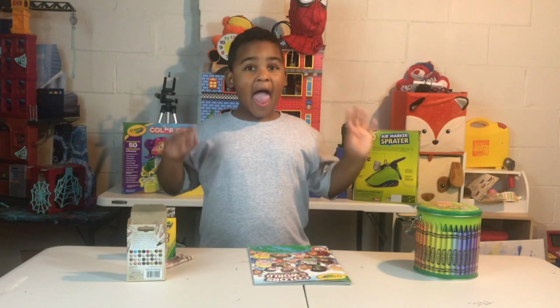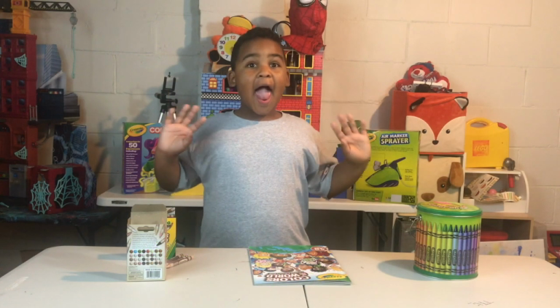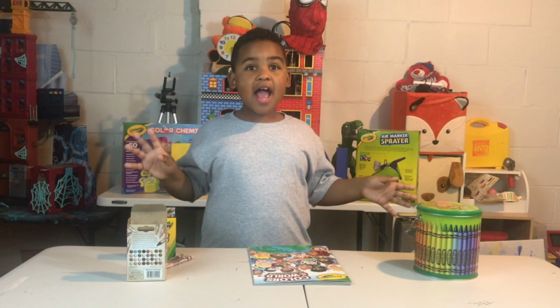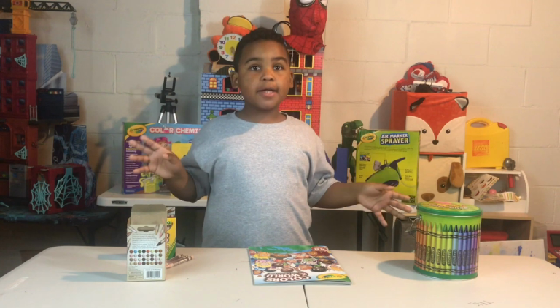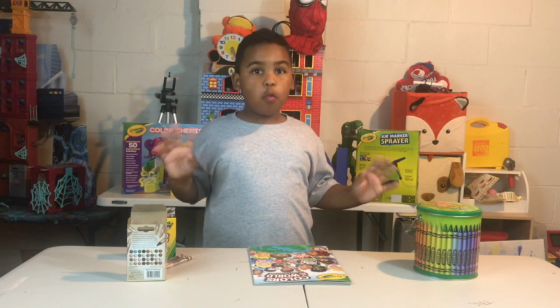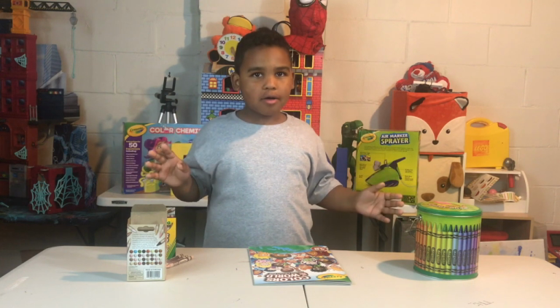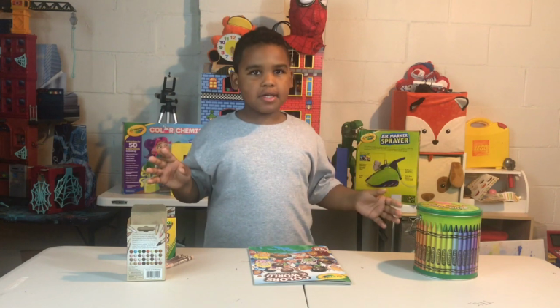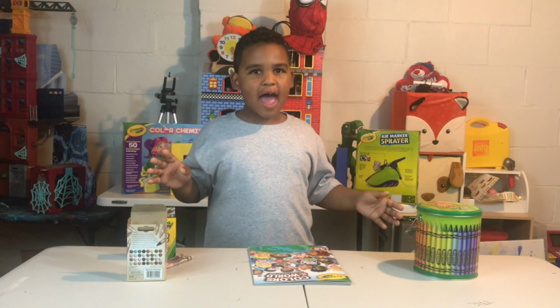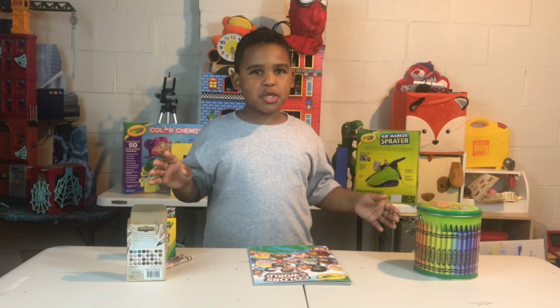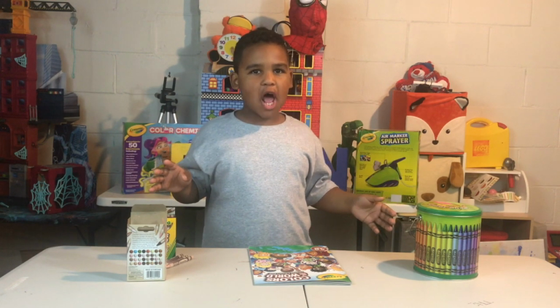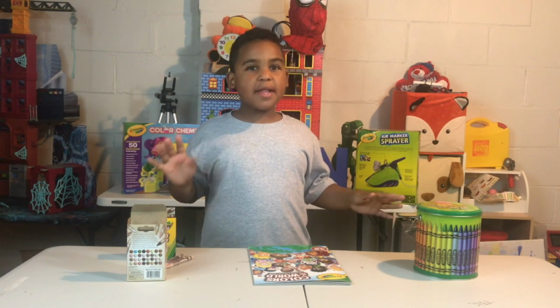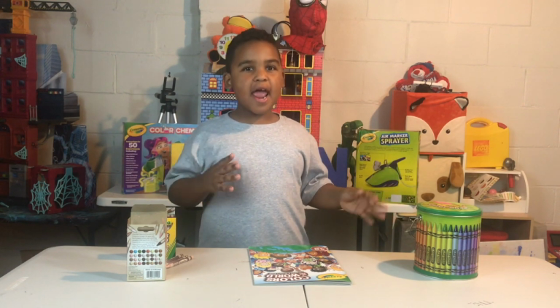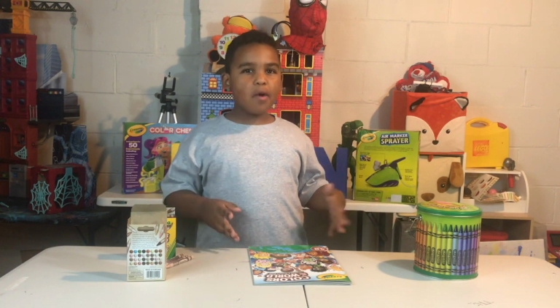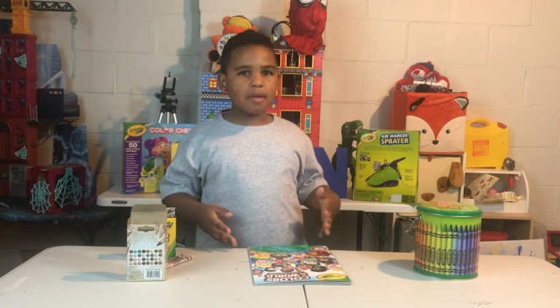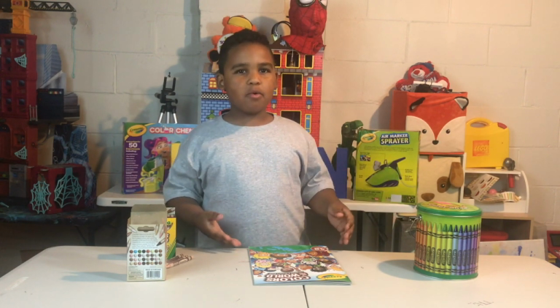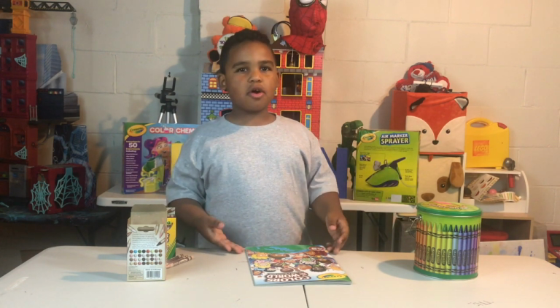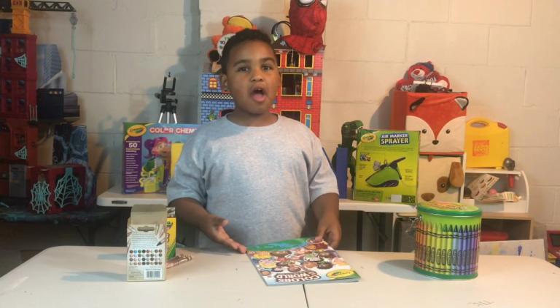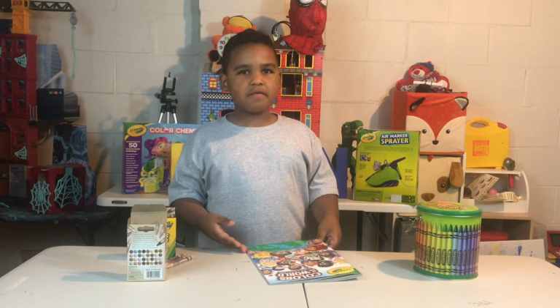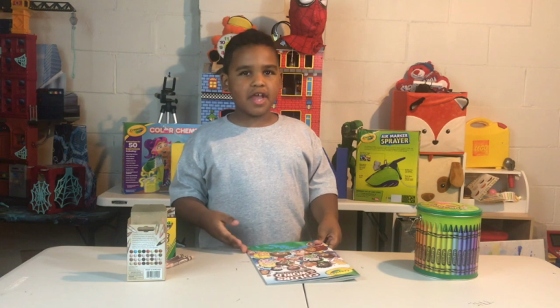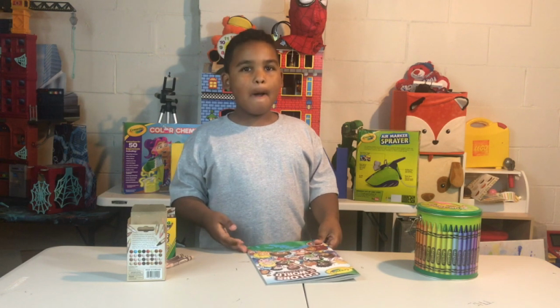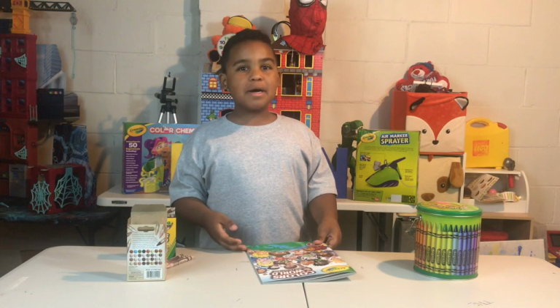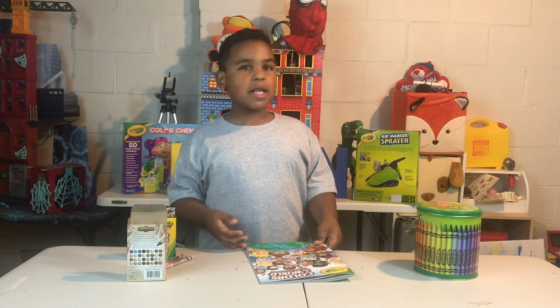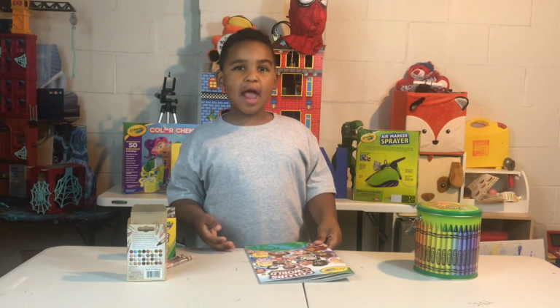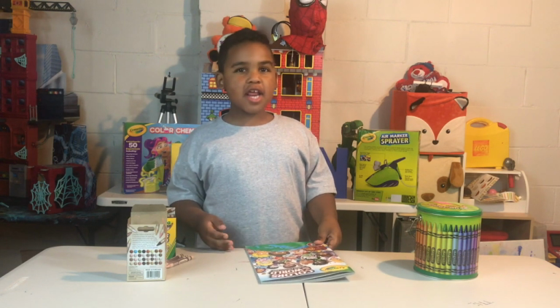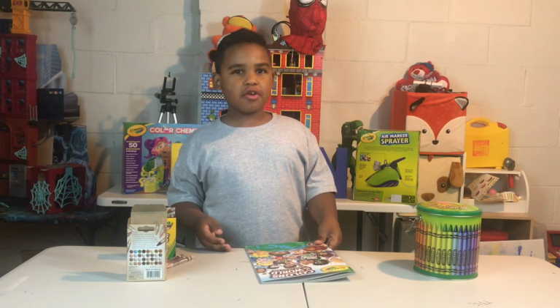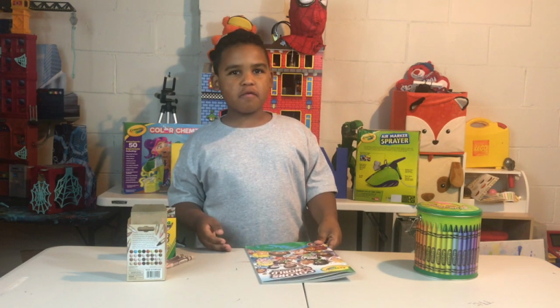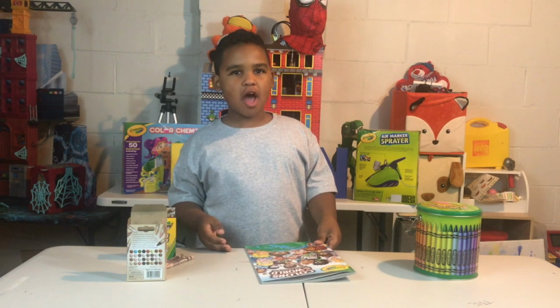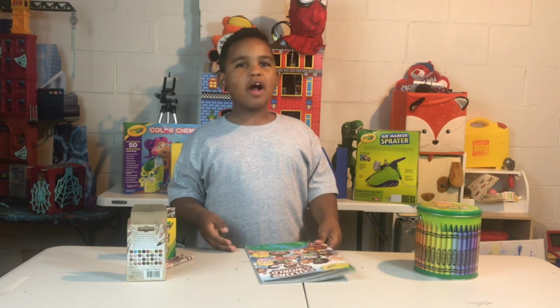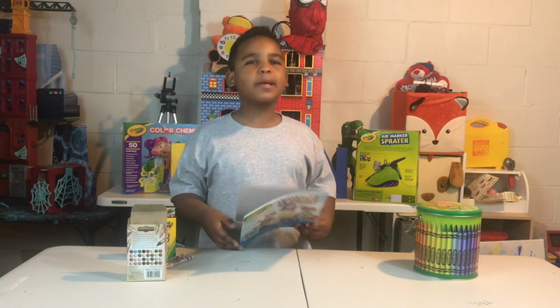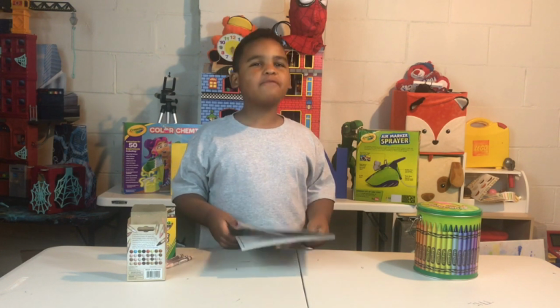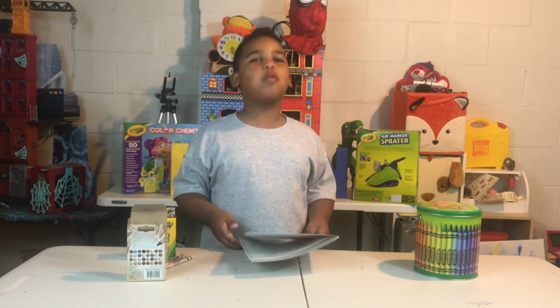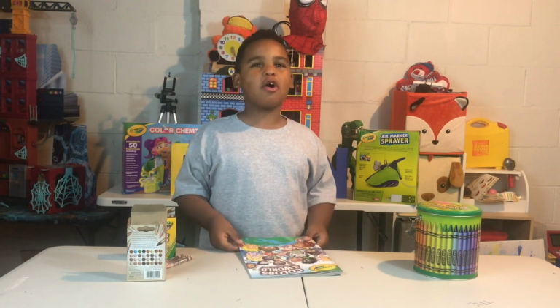Hey guys, welcome to The Evan Show. Today we're going to be doing a Crayola video, but not just any Crayola video — Colors of the World.